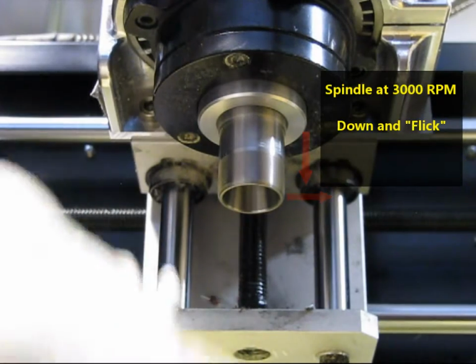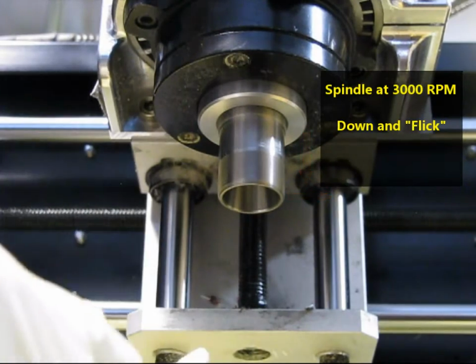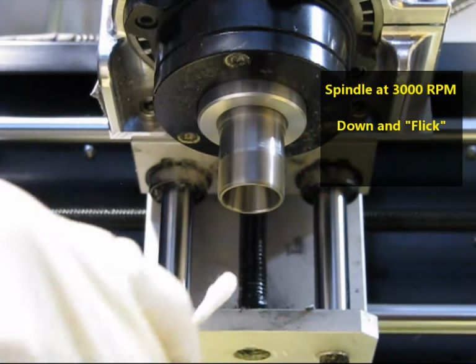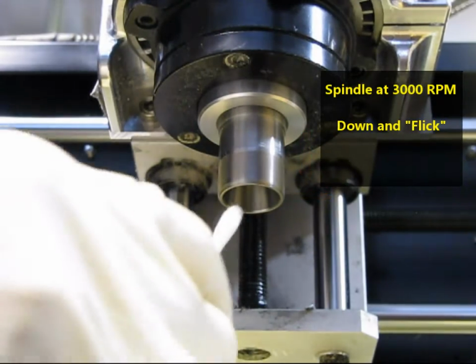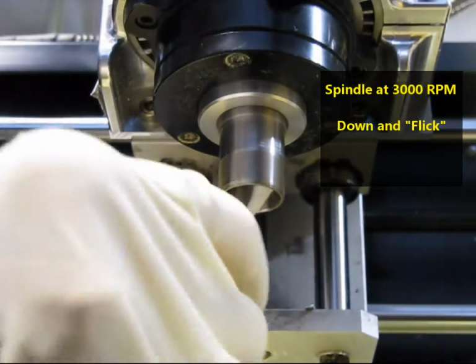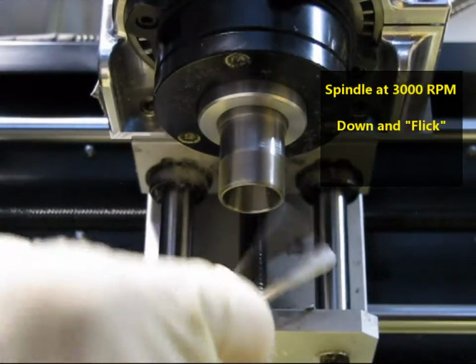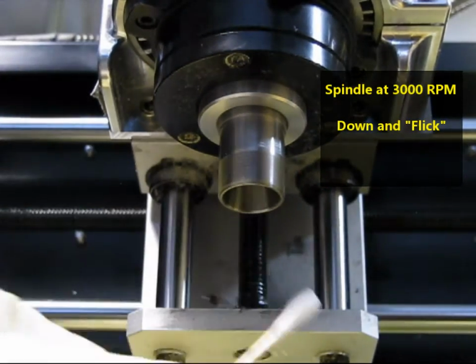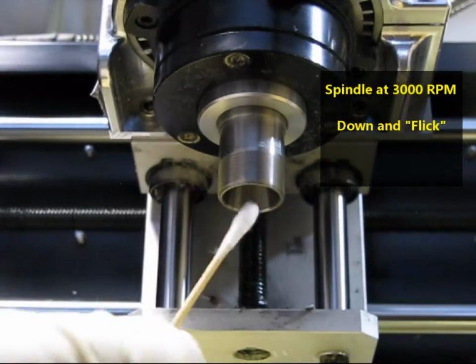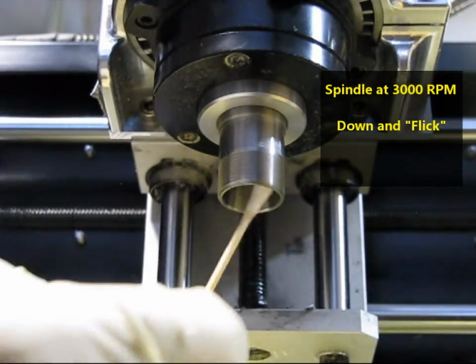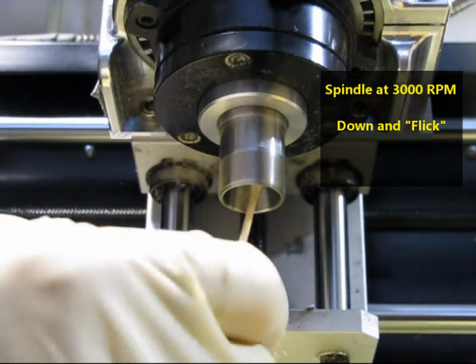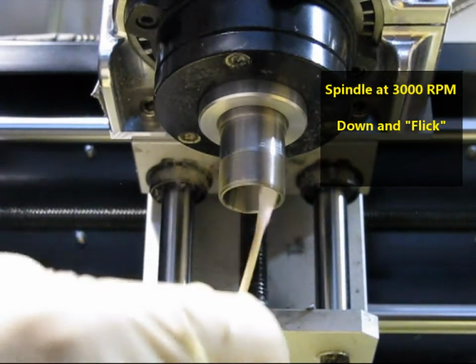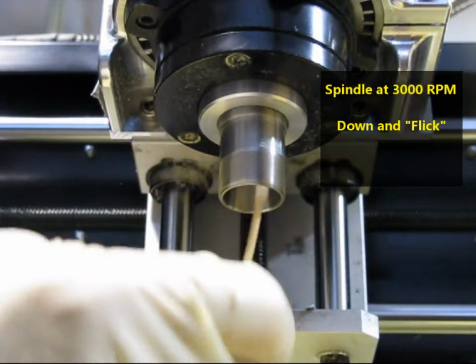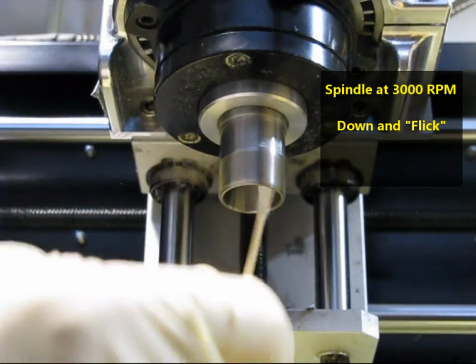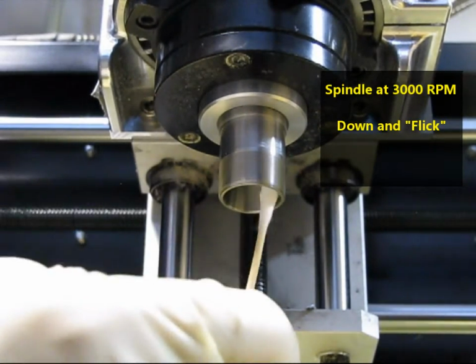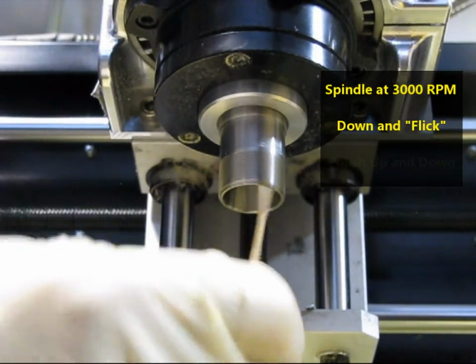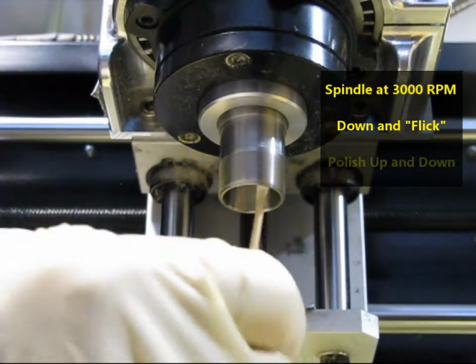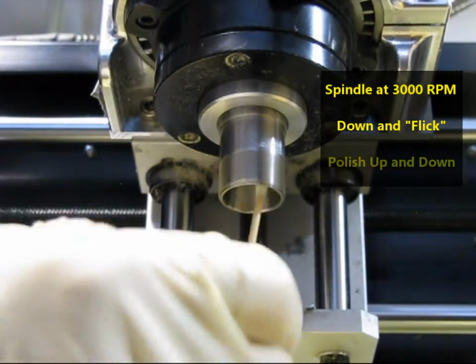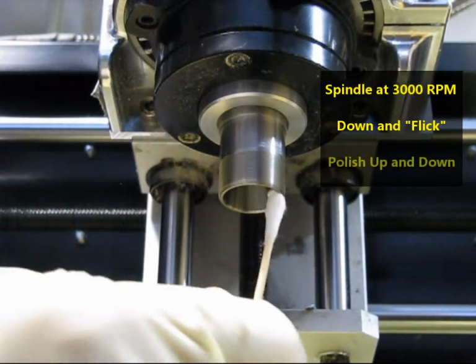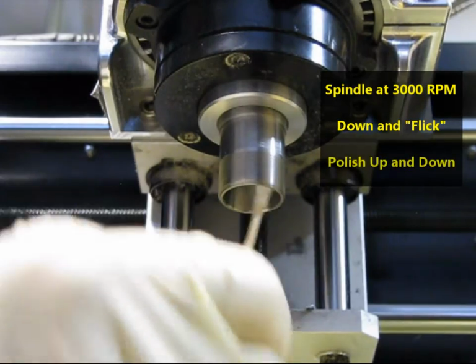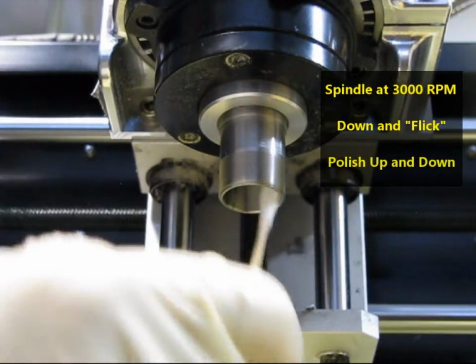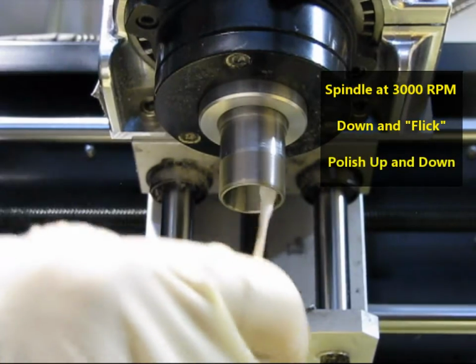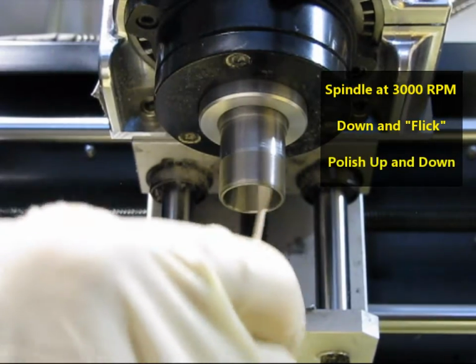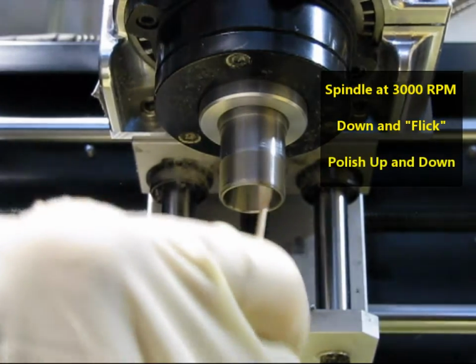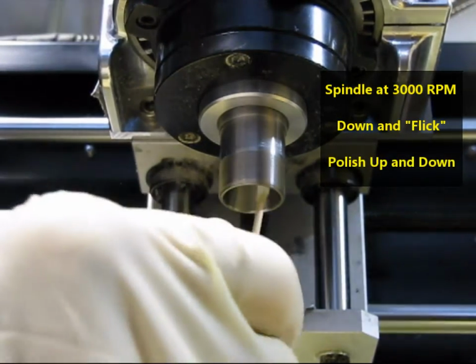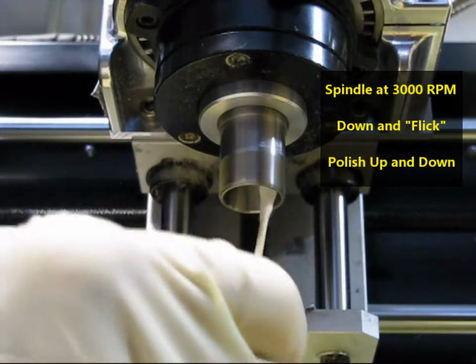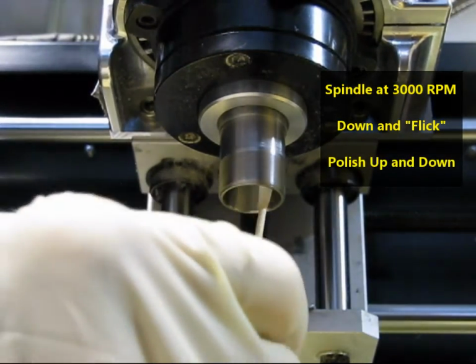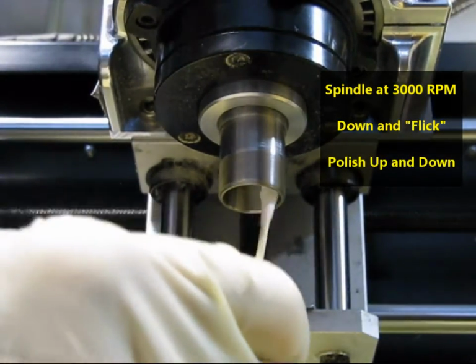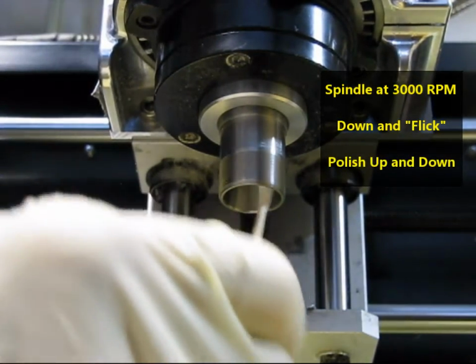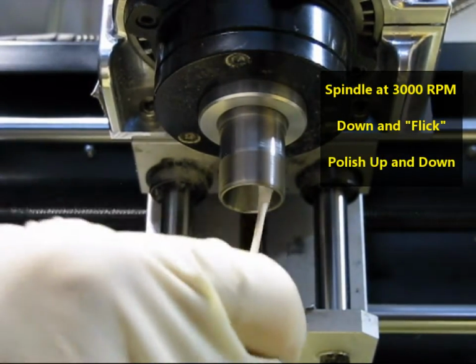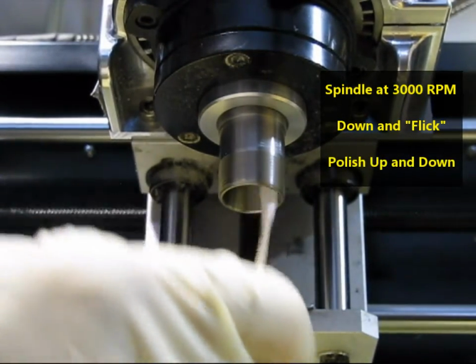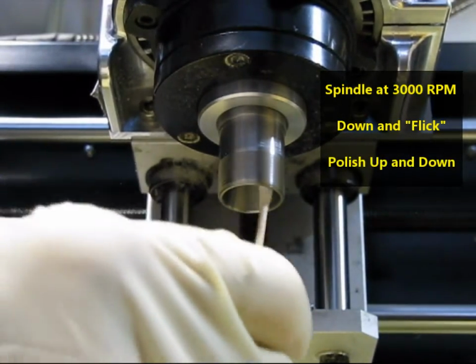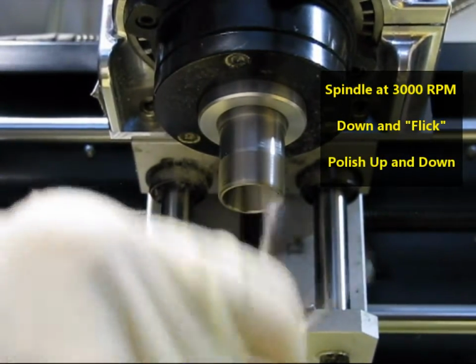Then turn the Q-tip around to the dry side, and again using moderate even pressure, polish up and down repeatedly to evenly distribute the Colicare on the inner surface.